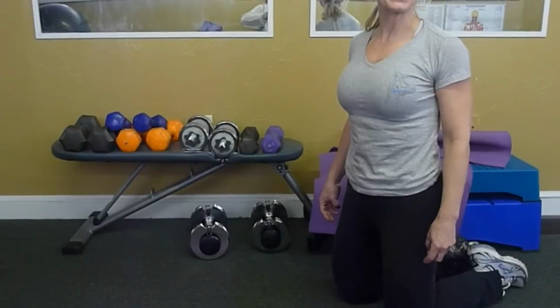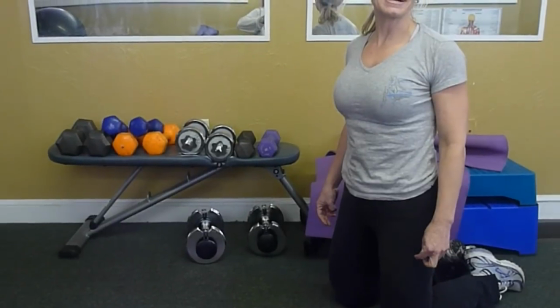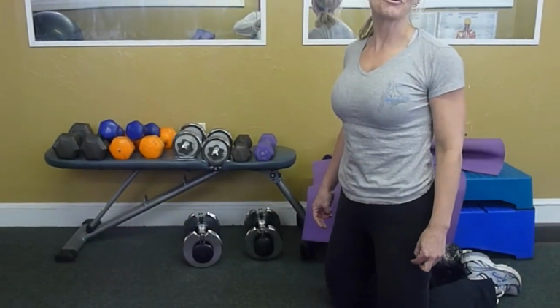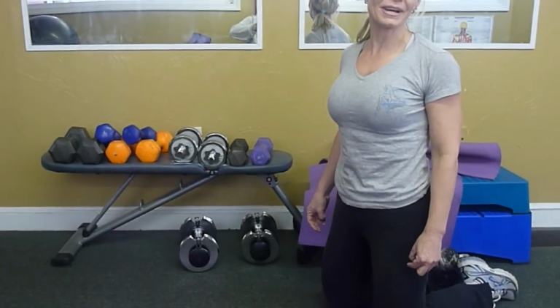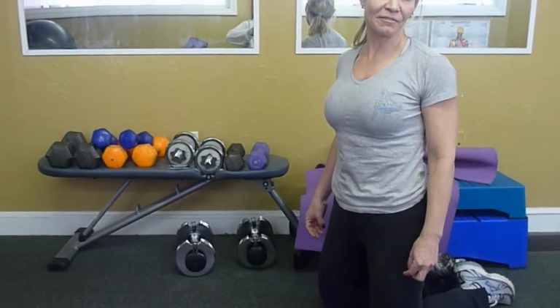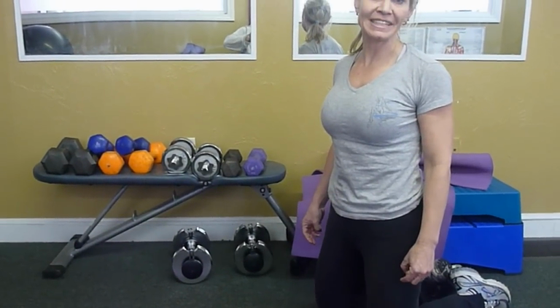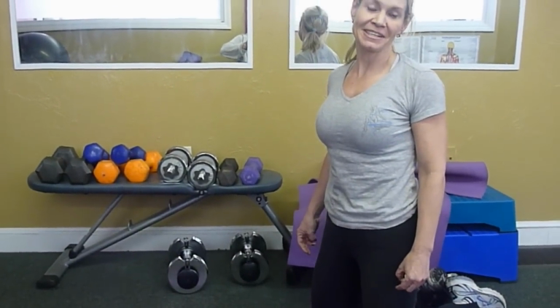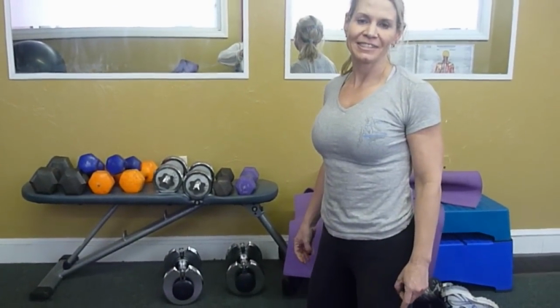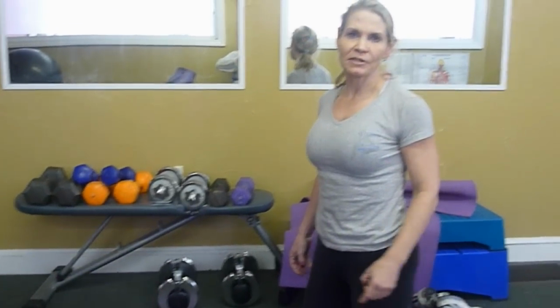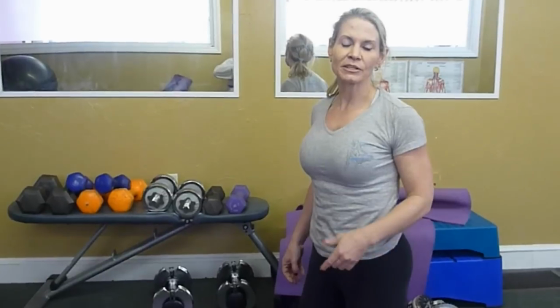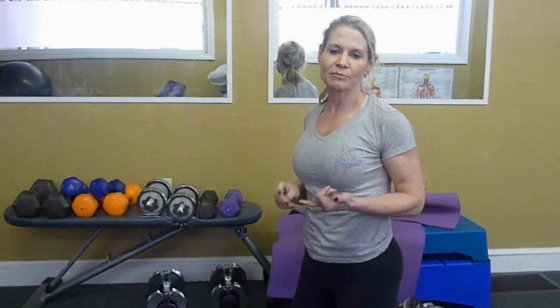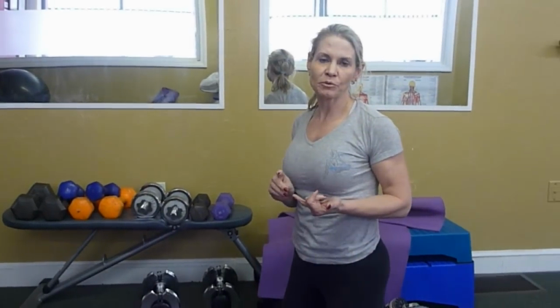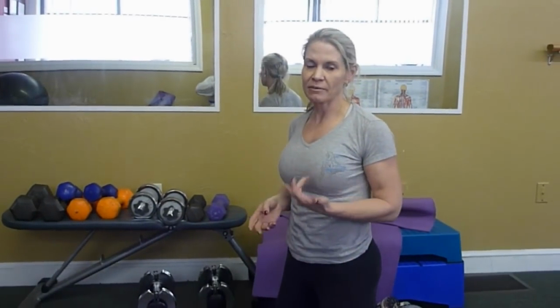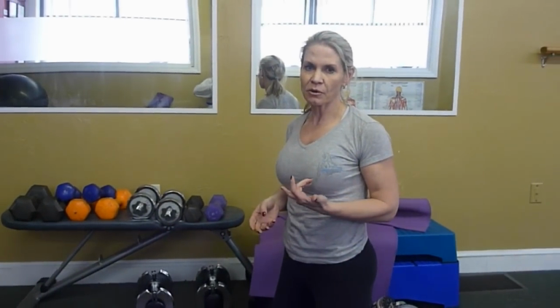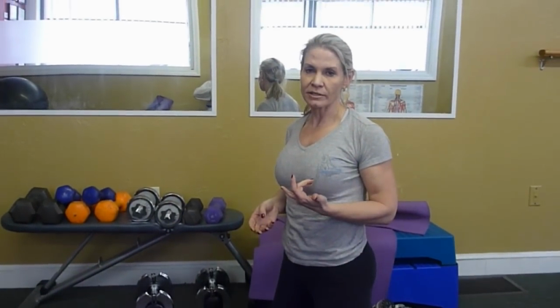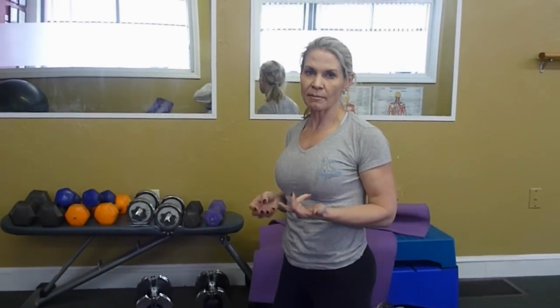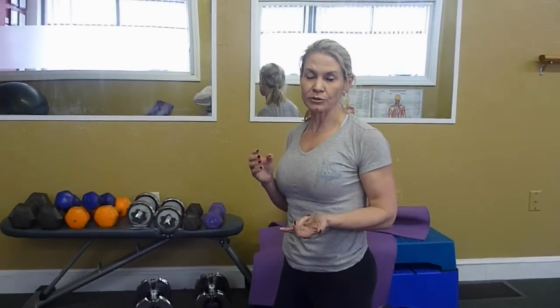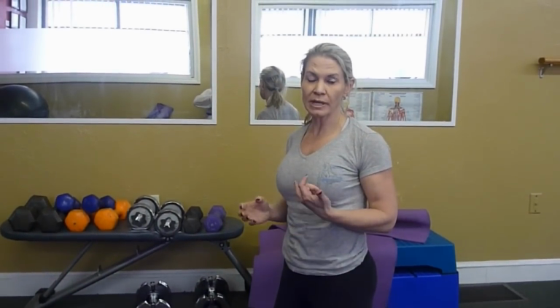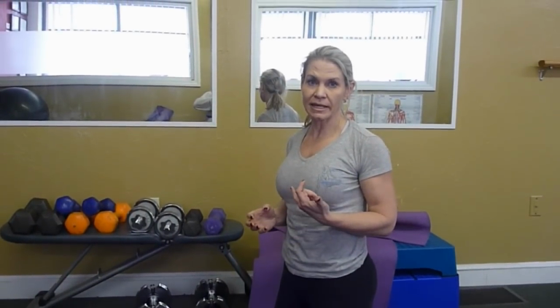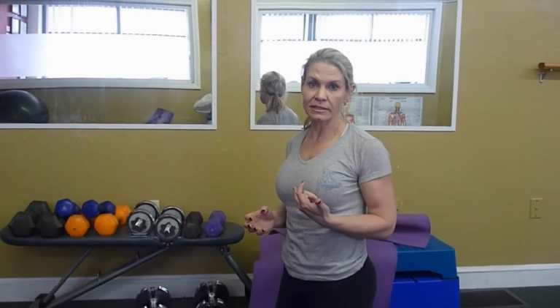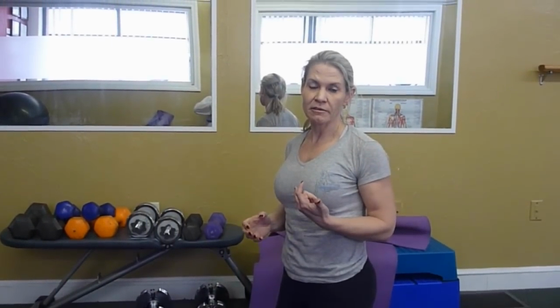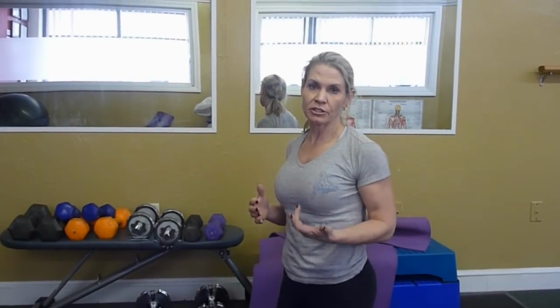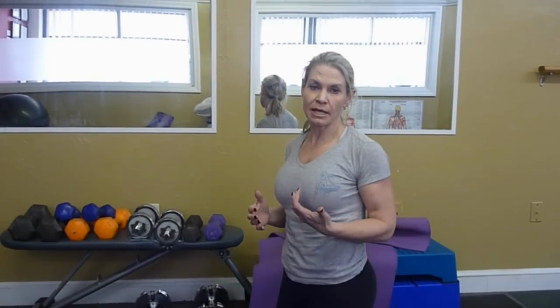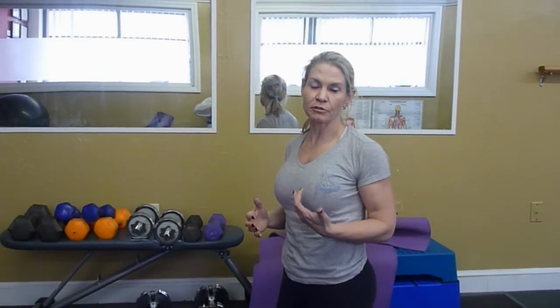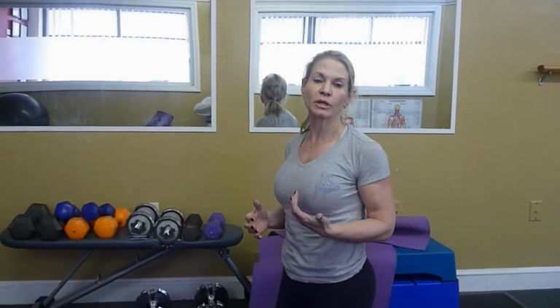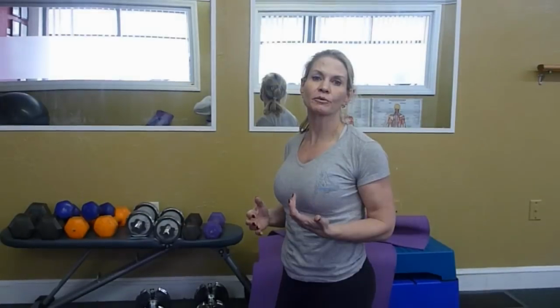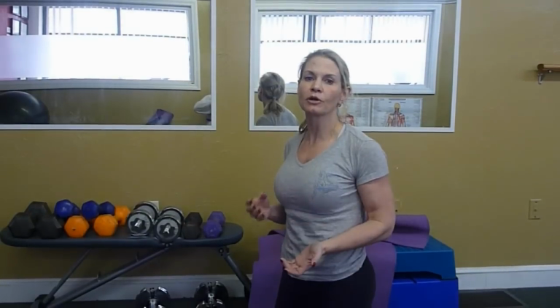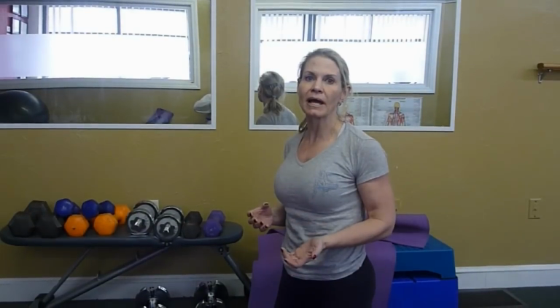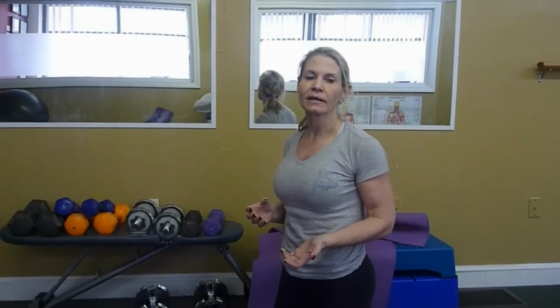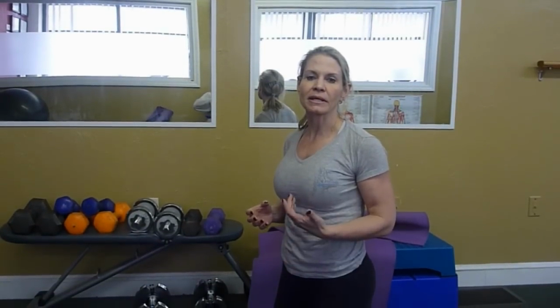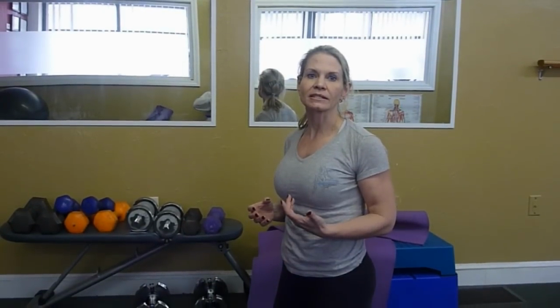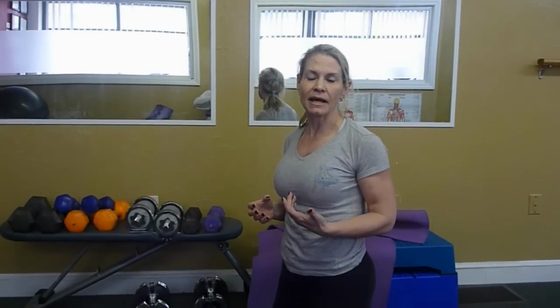Special core workout for Tammy. First thing we're going to do is work on every part of the core. I'm going to do two exercises for each different segment. The first segment we're going to do is lower back — a couple exercises for that.